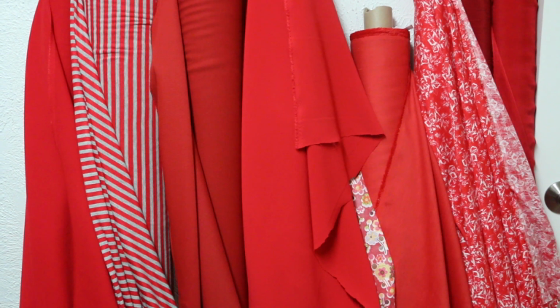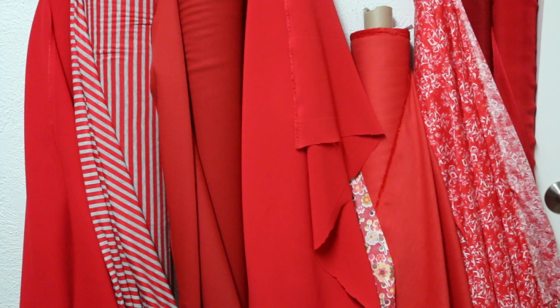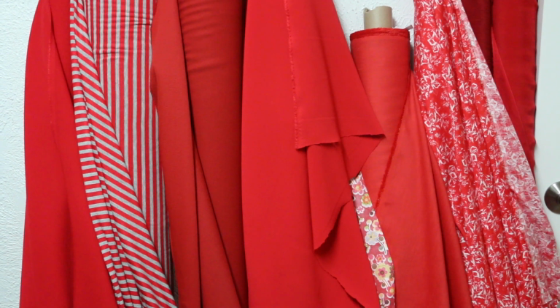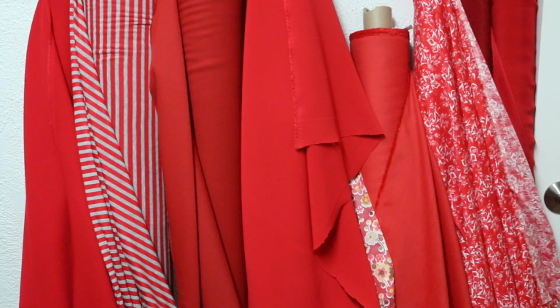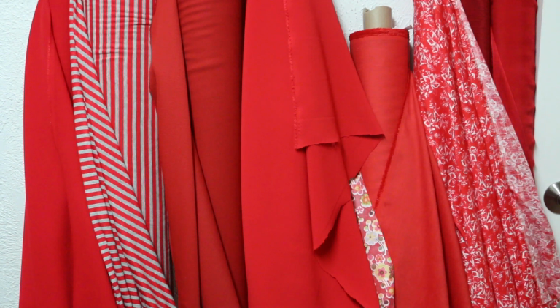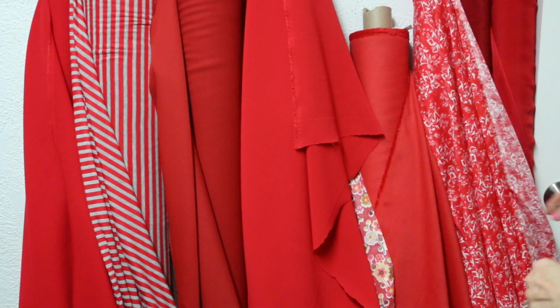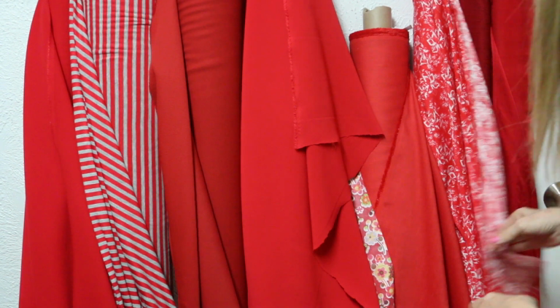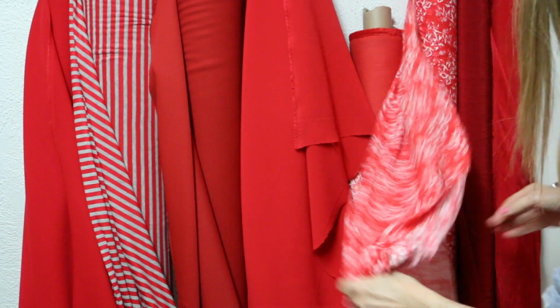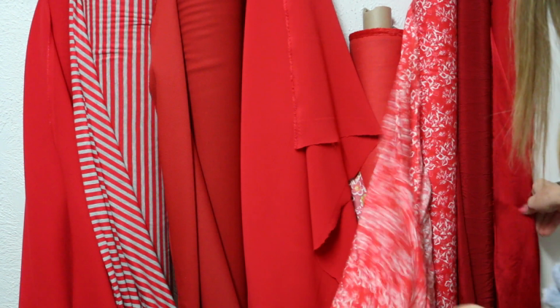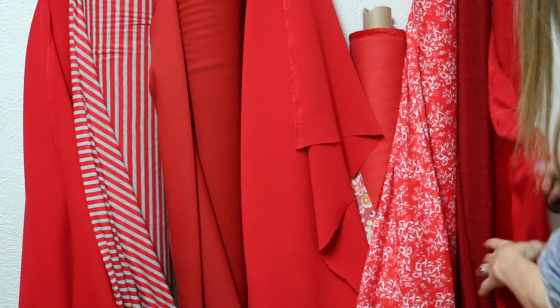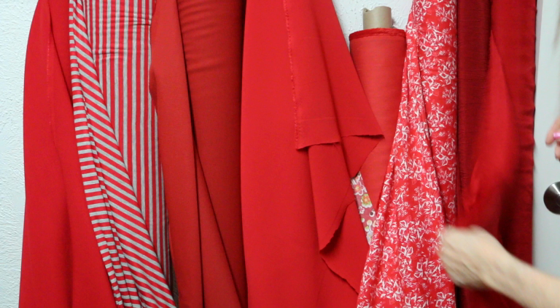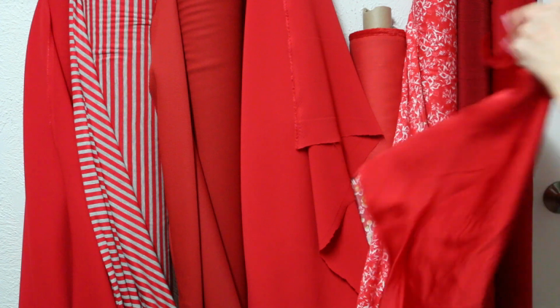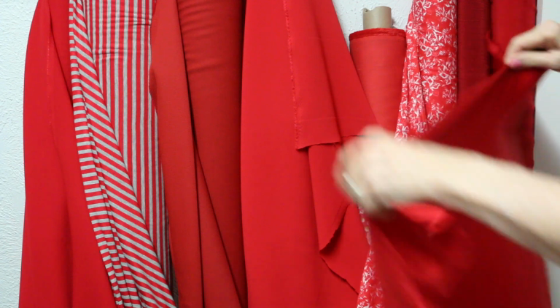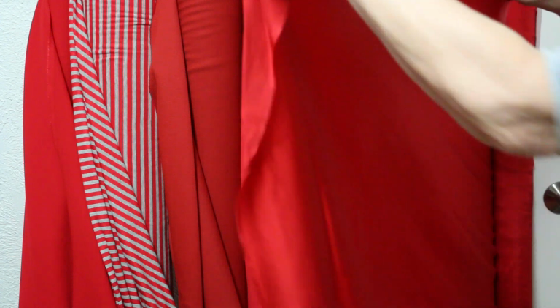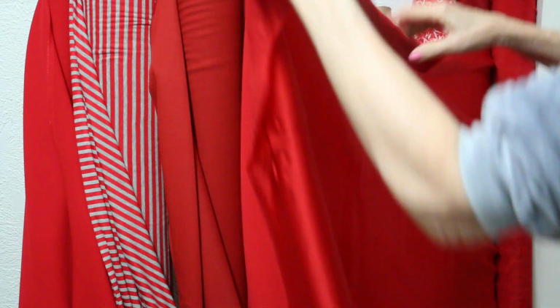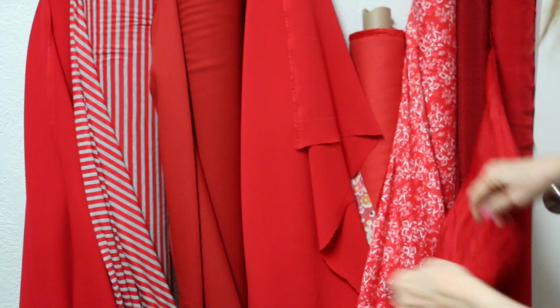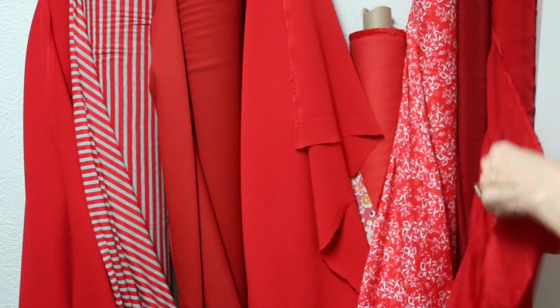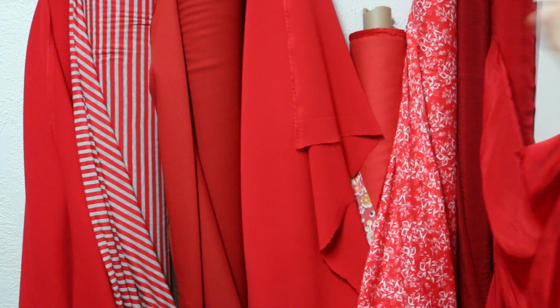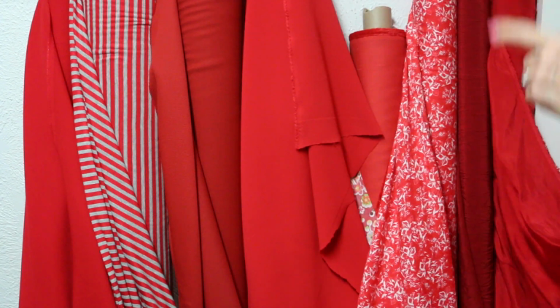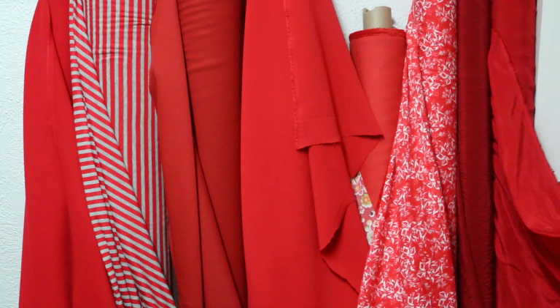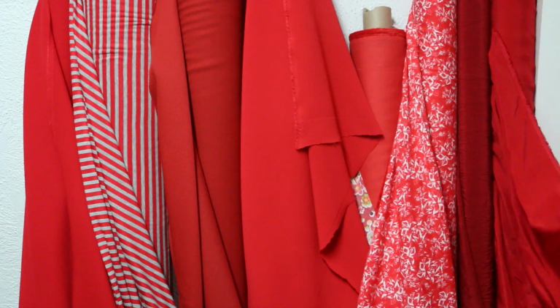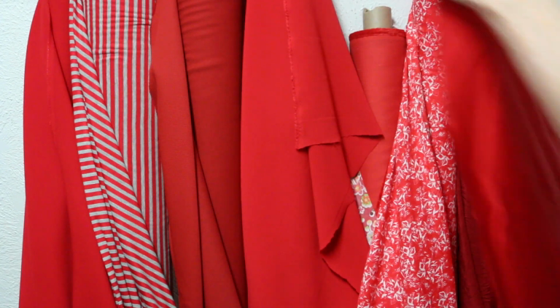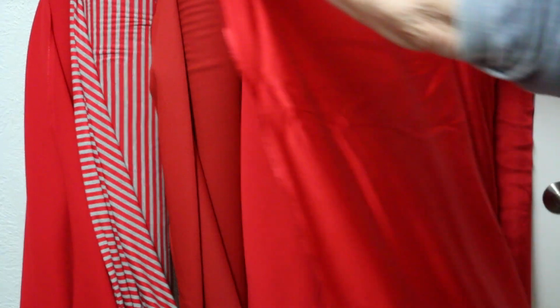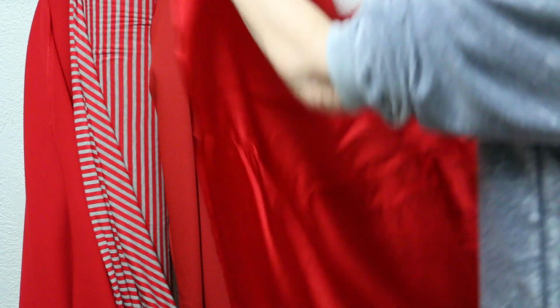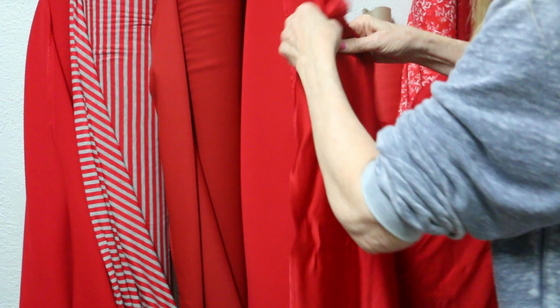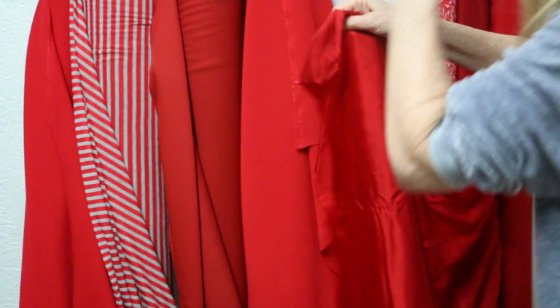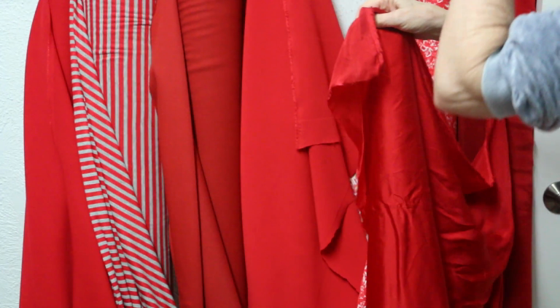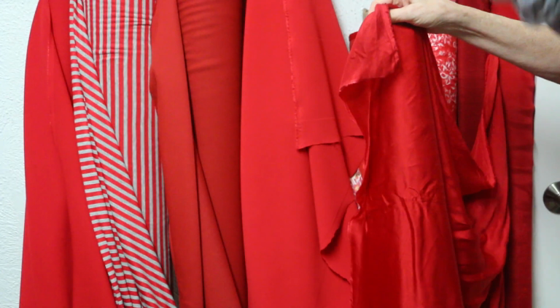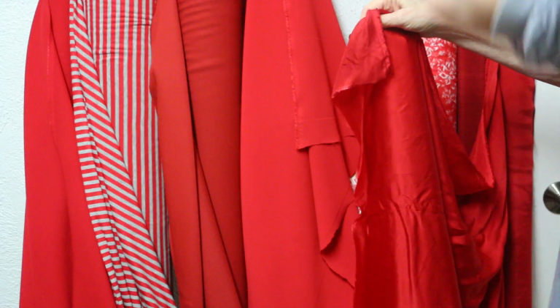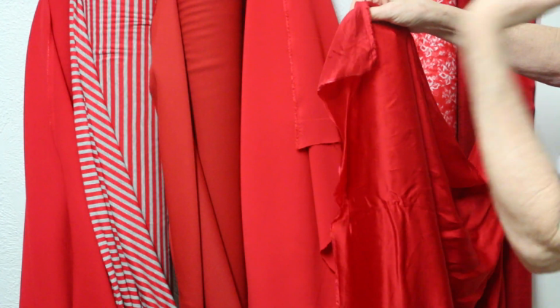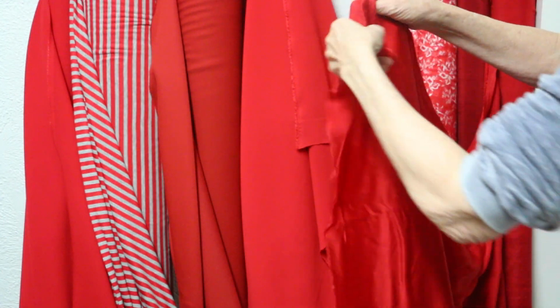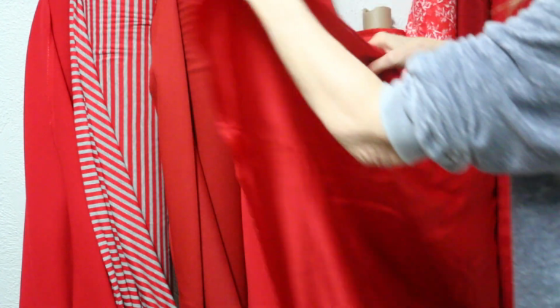I'm gonna bring you a little love today — a little red love. These fabrics are just stunning. Today only, they're $12.99. We don't have a lot of quantity, but they are gorgeous.